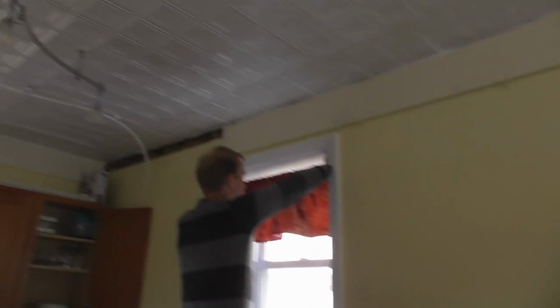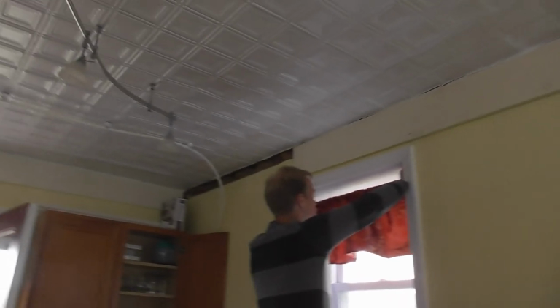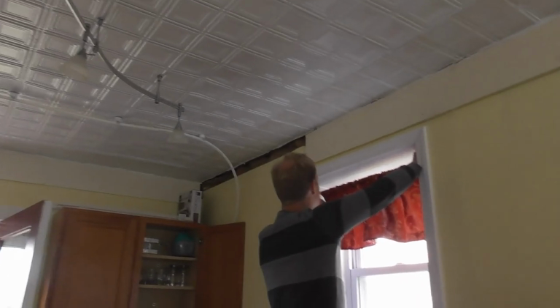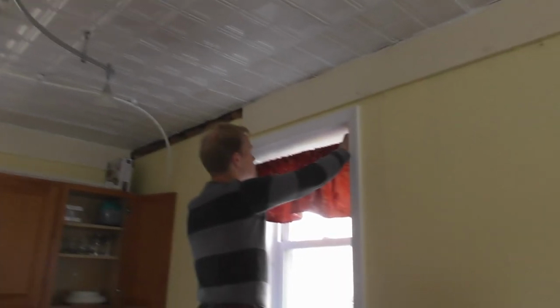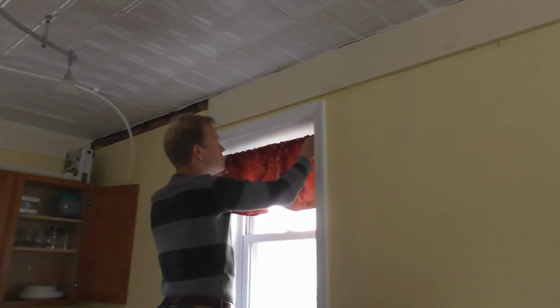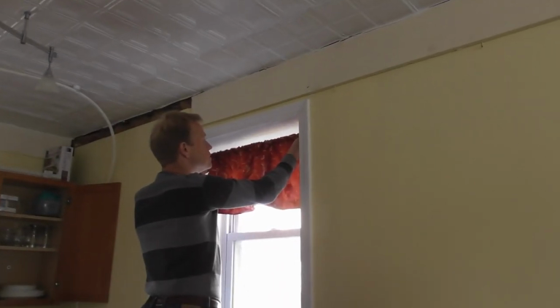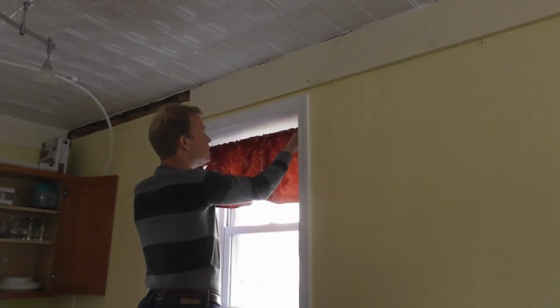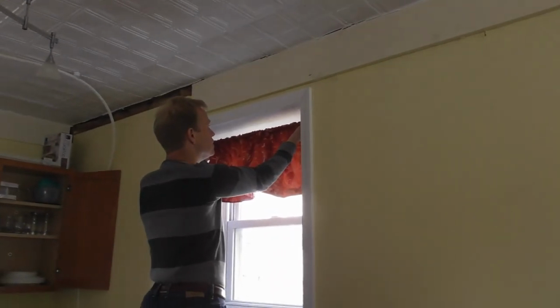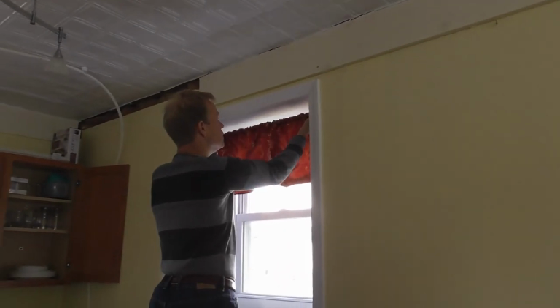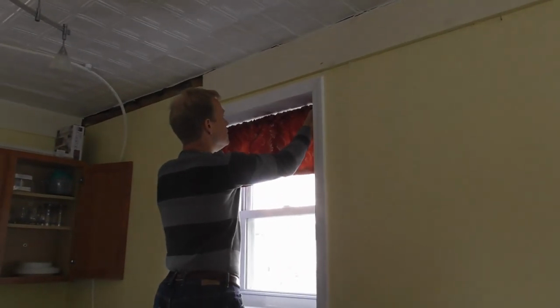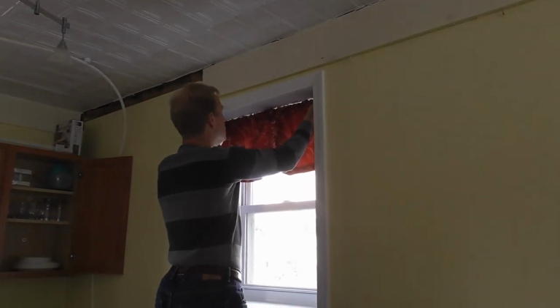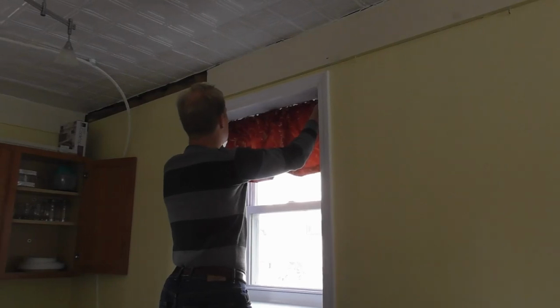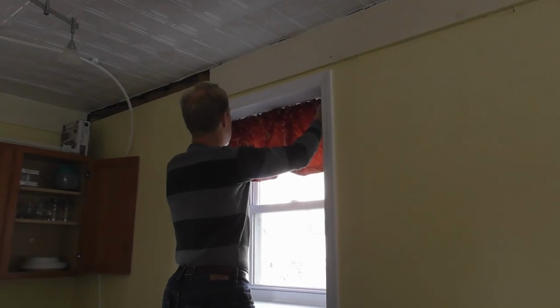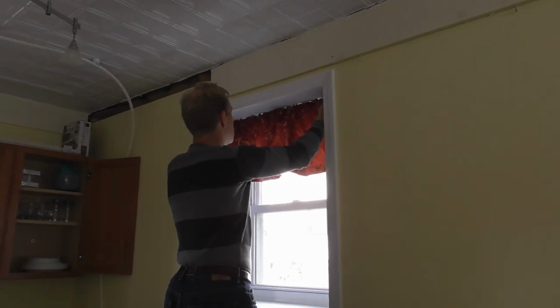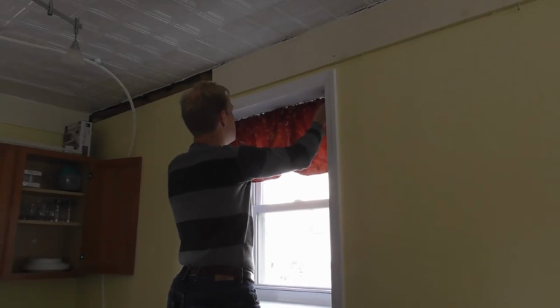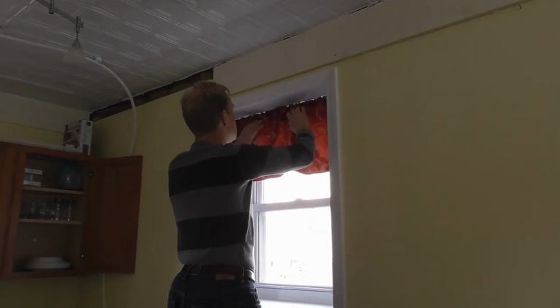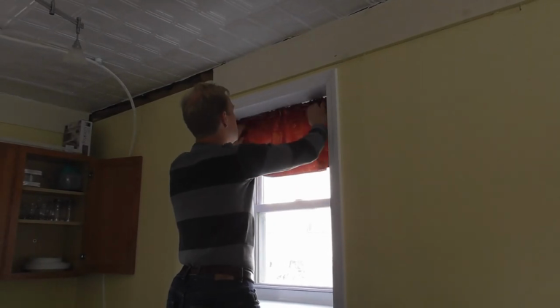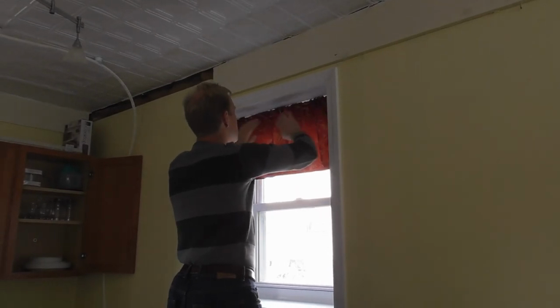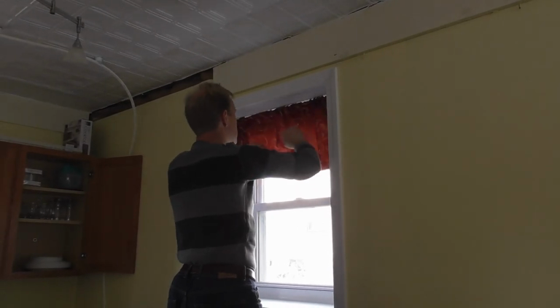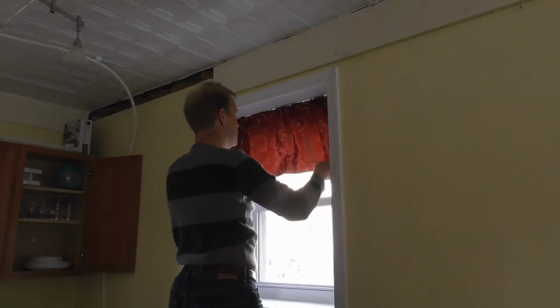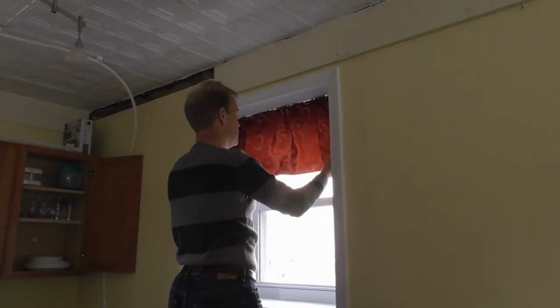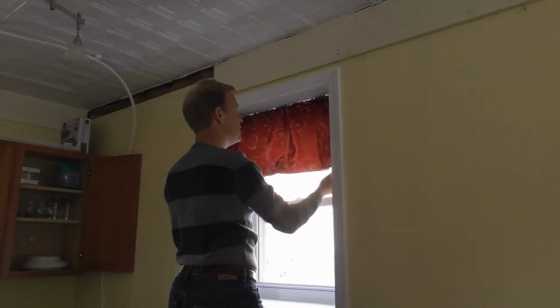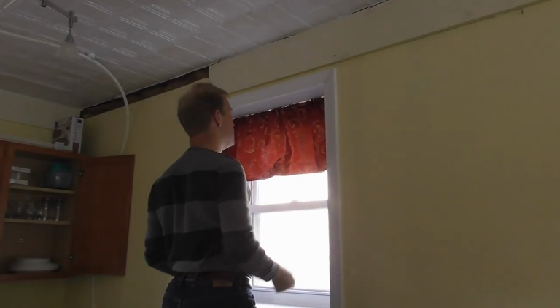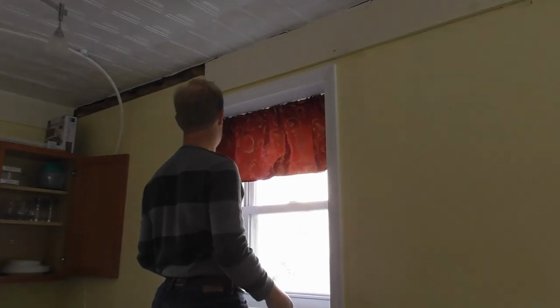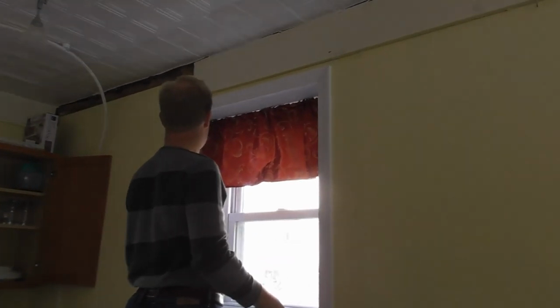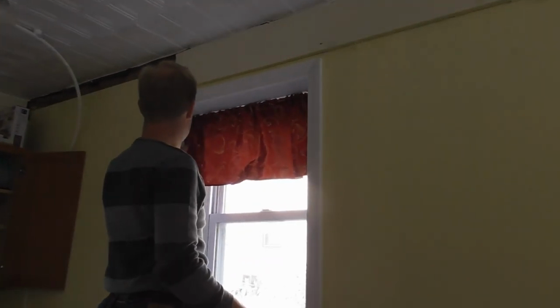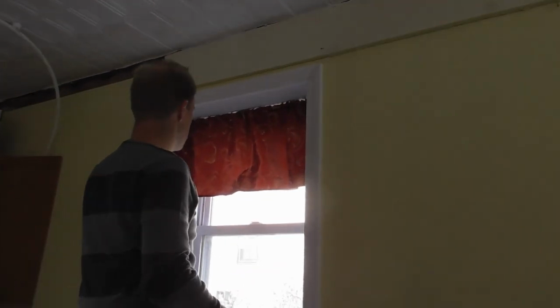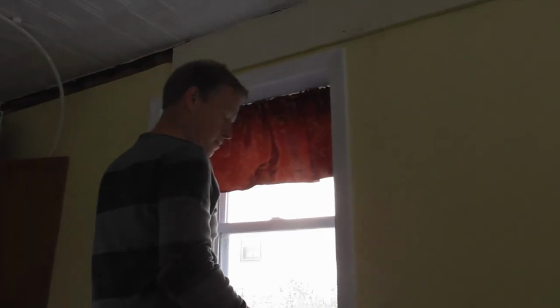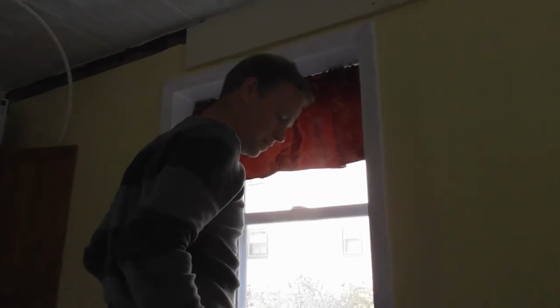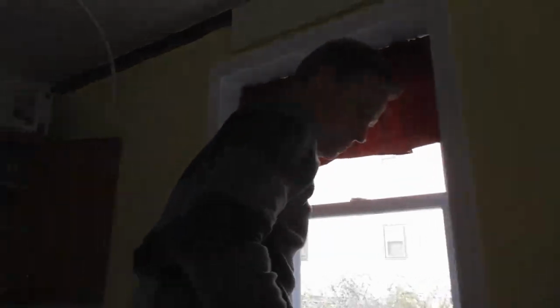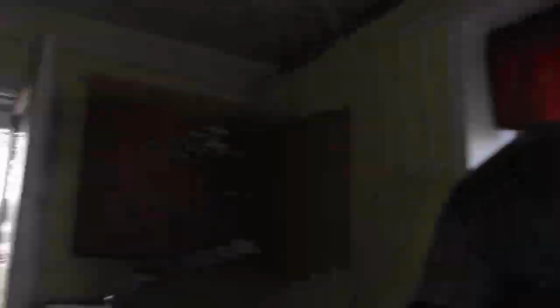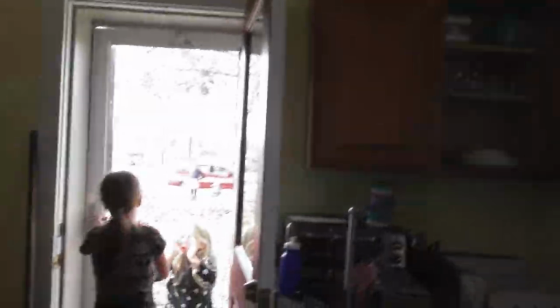I put it all the way up to the top, flush to the top. There you go. I'll fix it in a second.